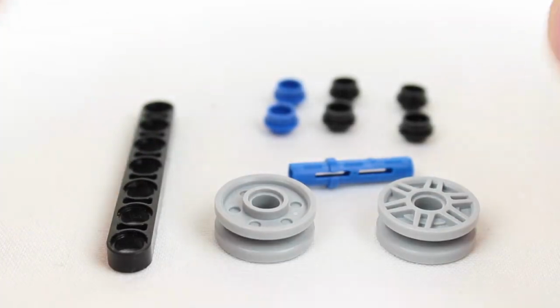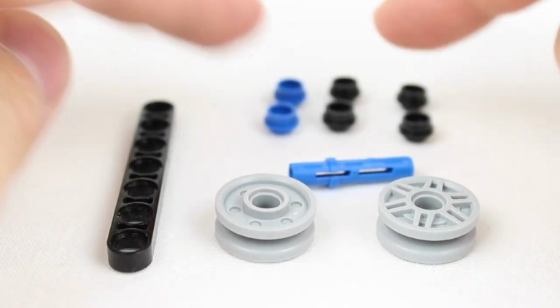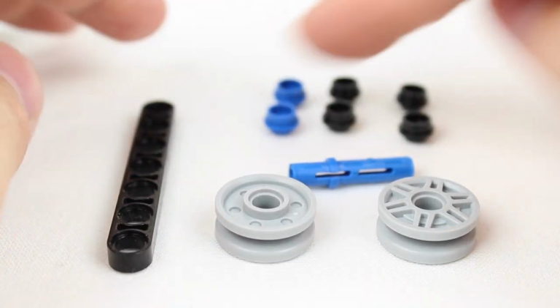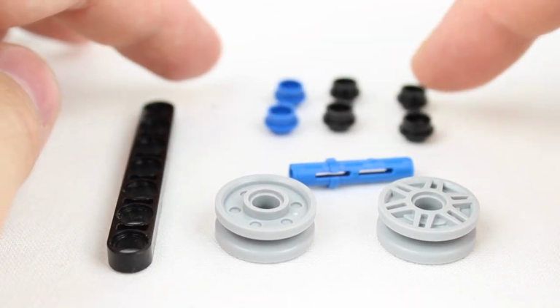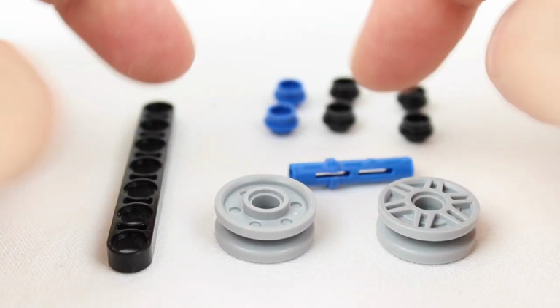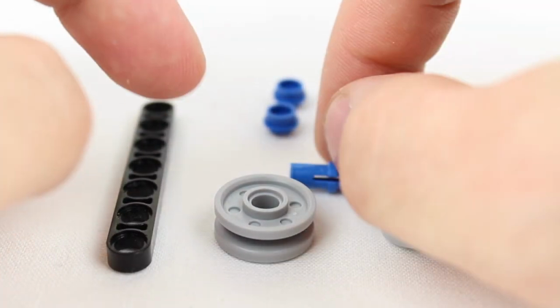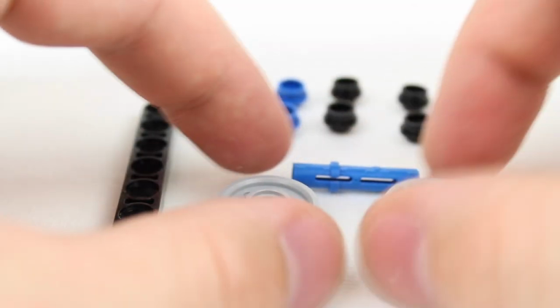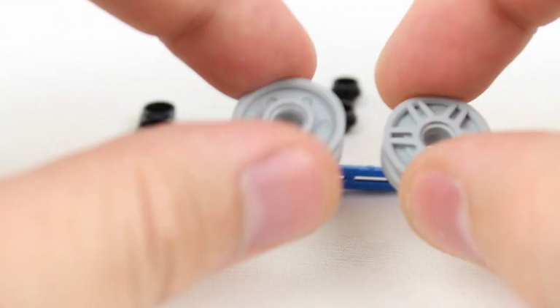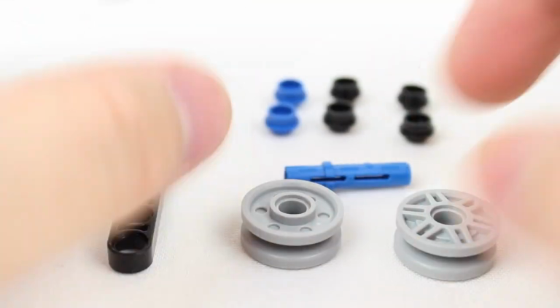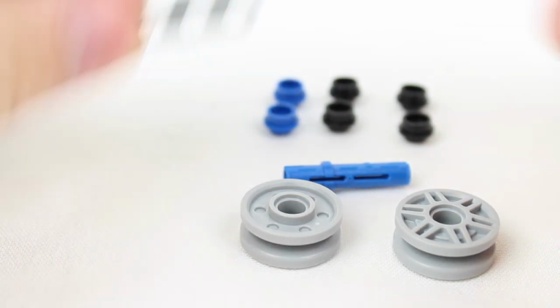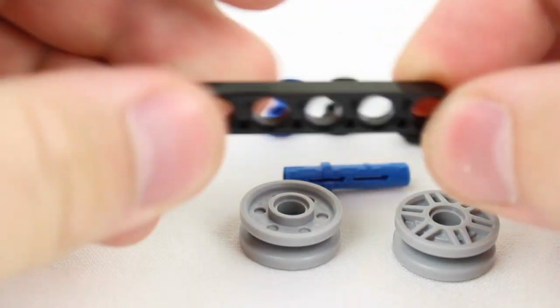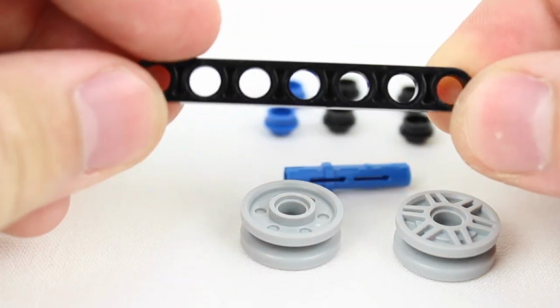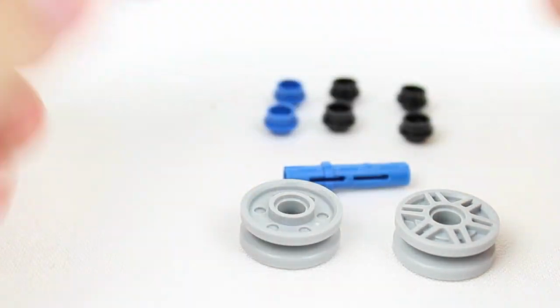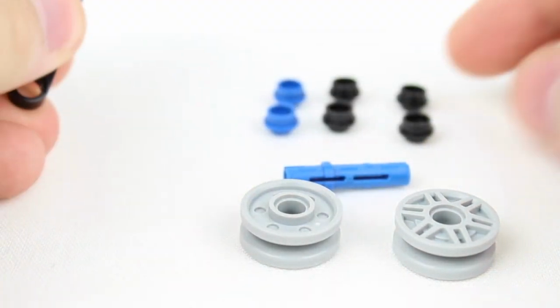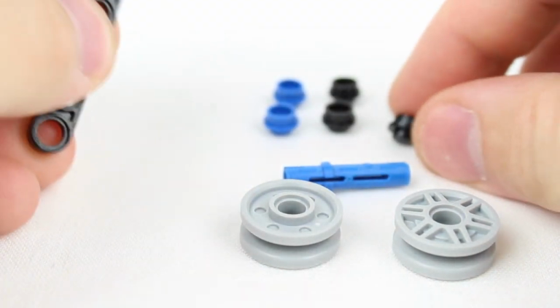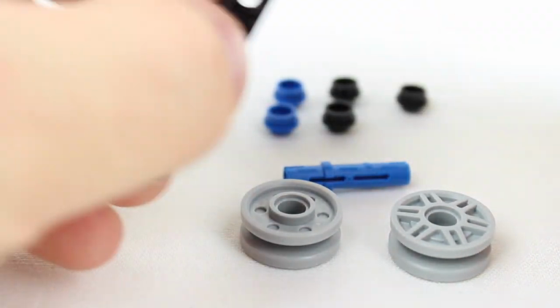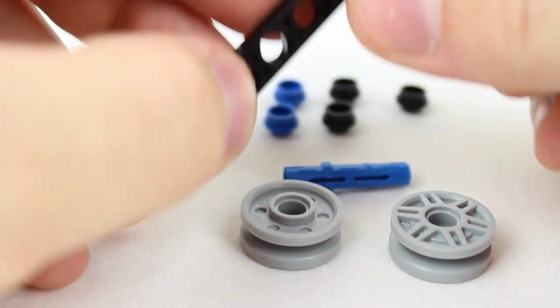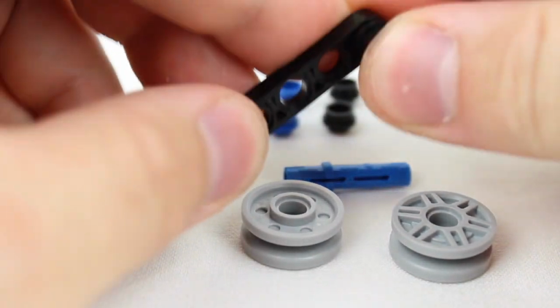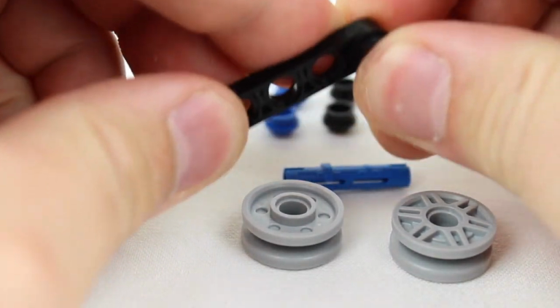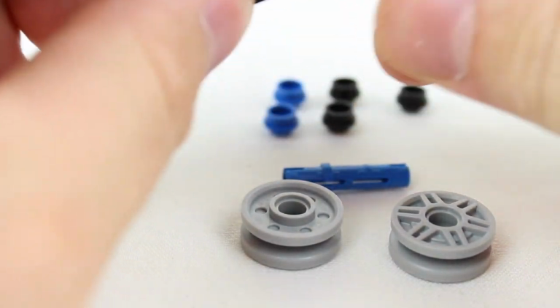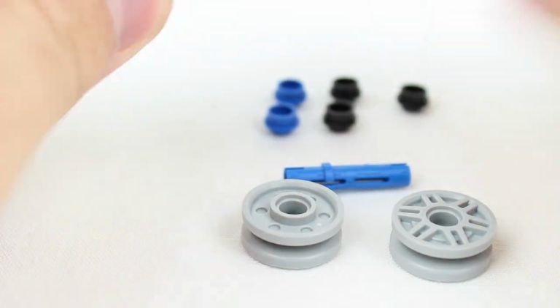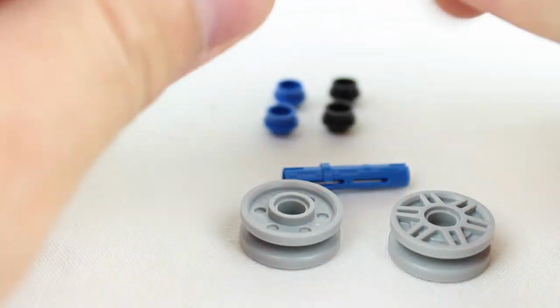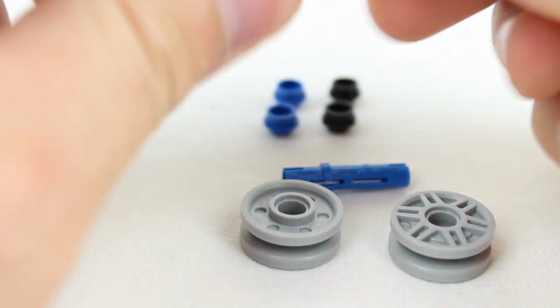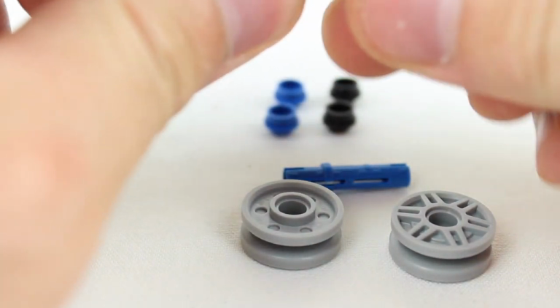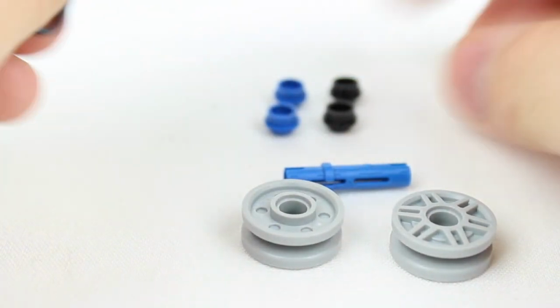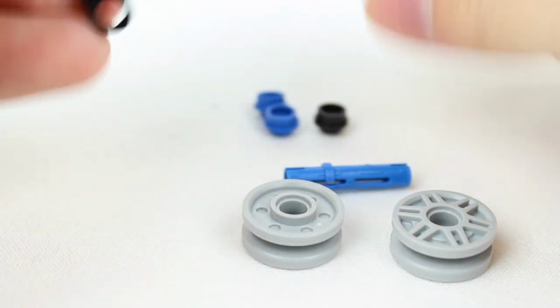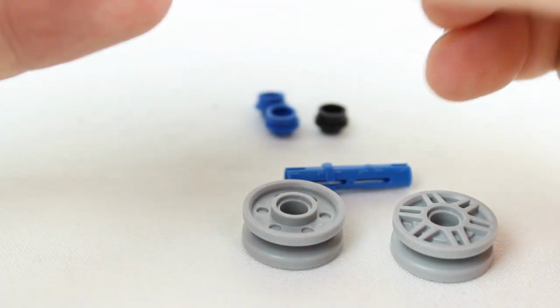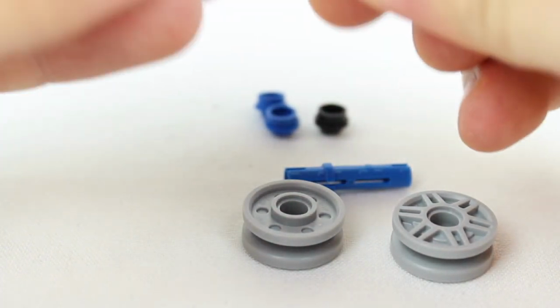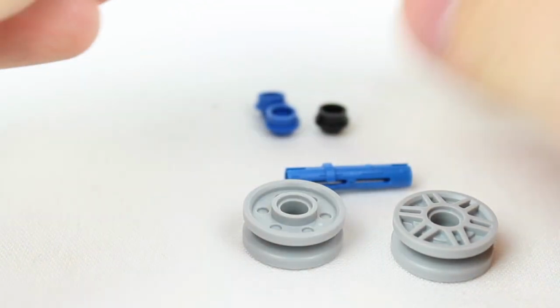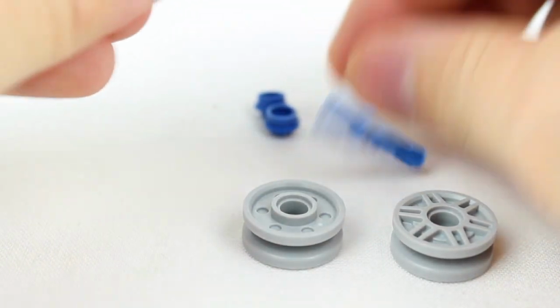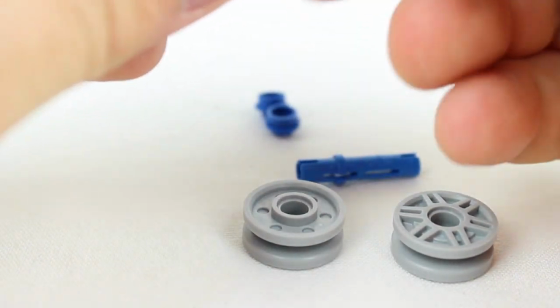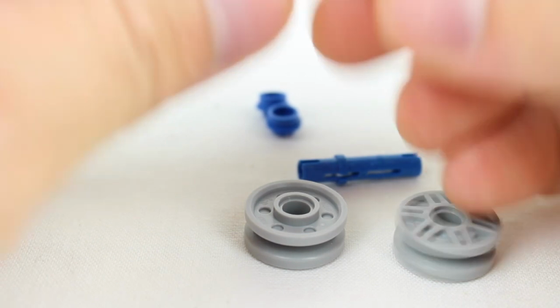So it has six cap pieces right in the back here, one wheel connector, two wheel hubs, and then this piece right here. The first thing you want to do is put a little weight on the ends because the weight gives it a little bit more balance so it goes around a little bit longer.